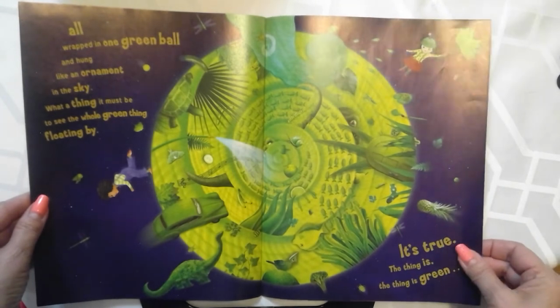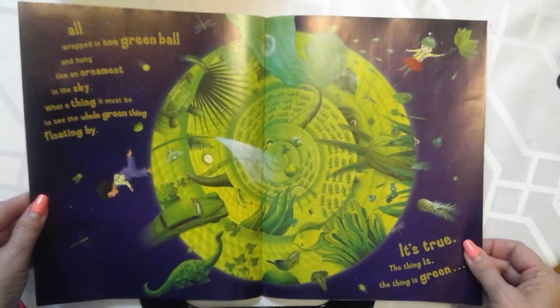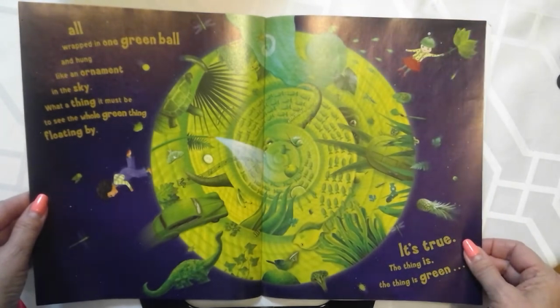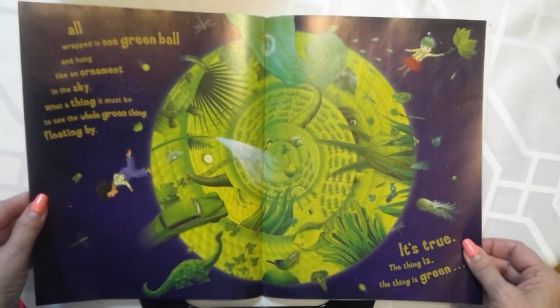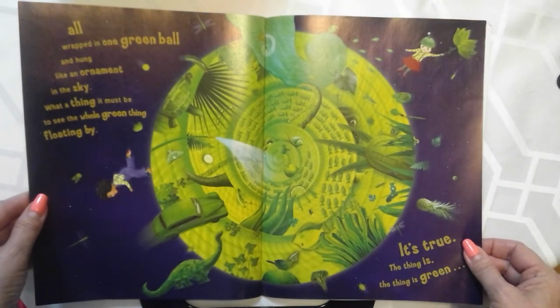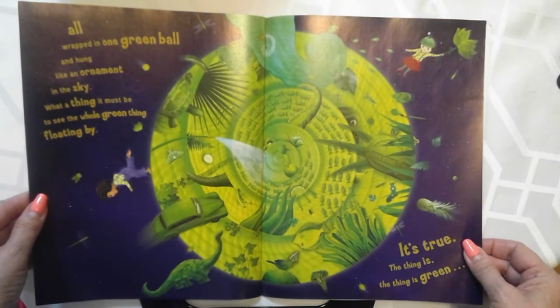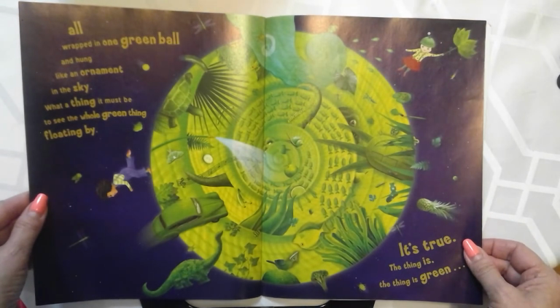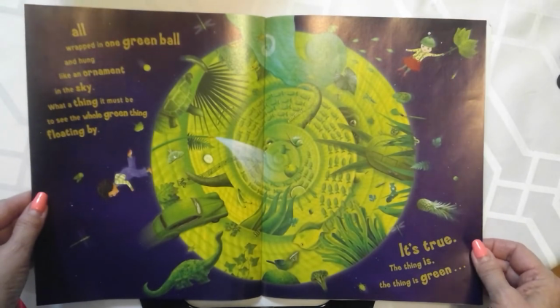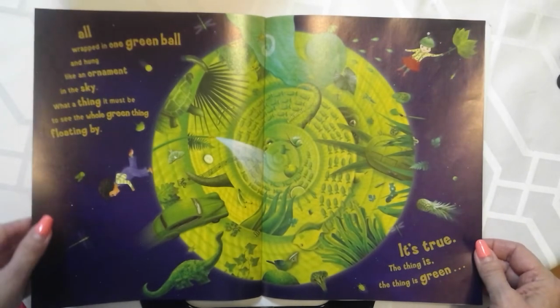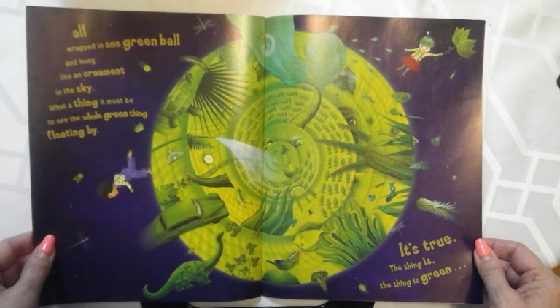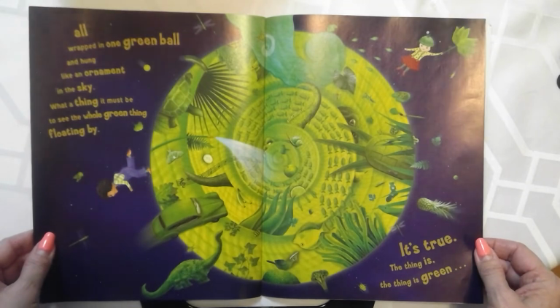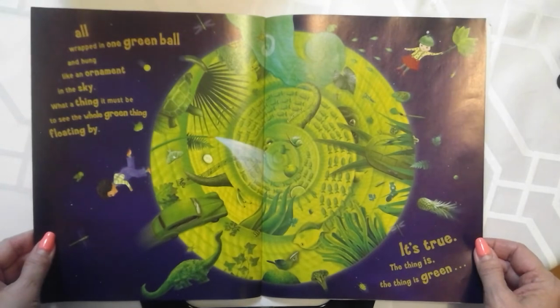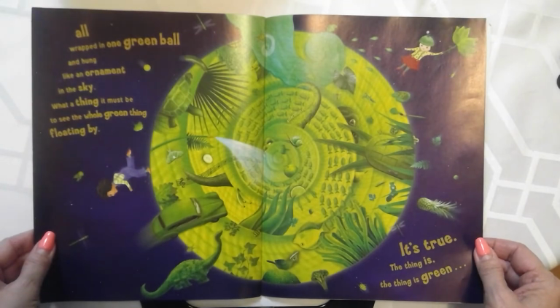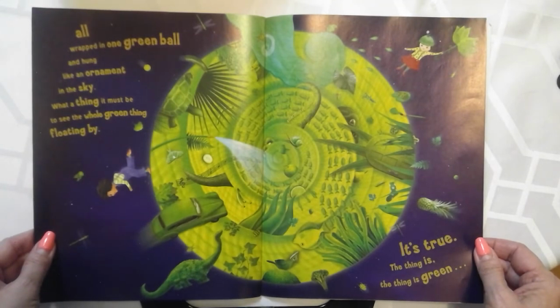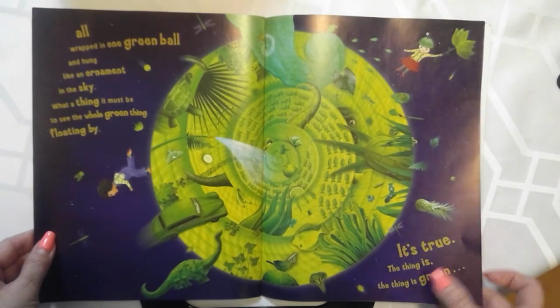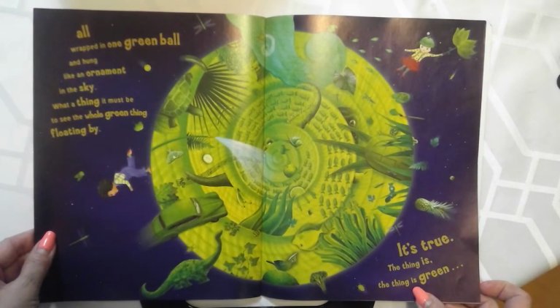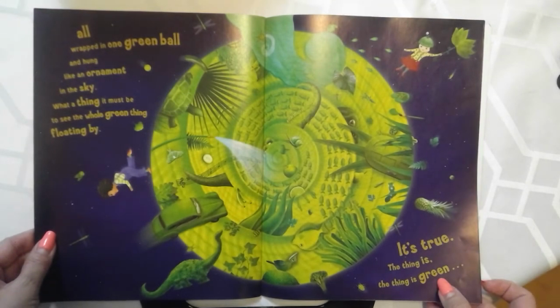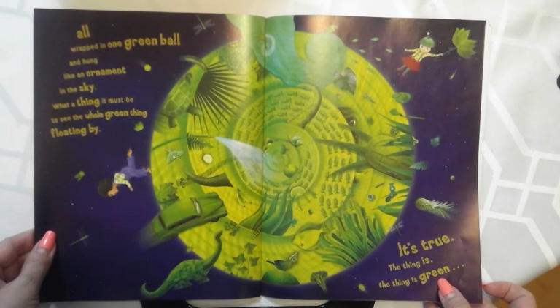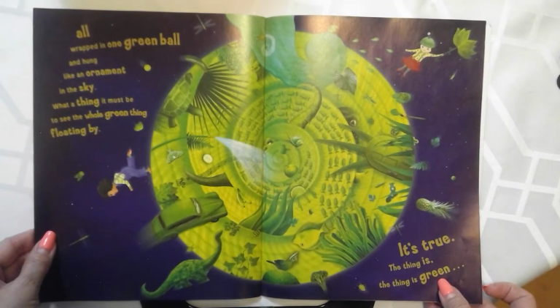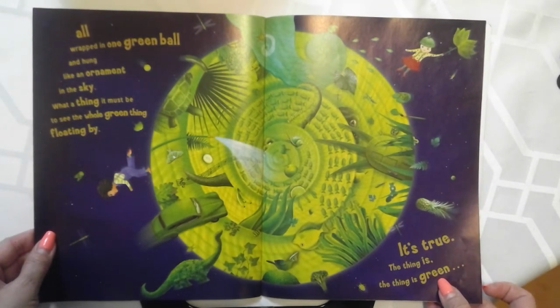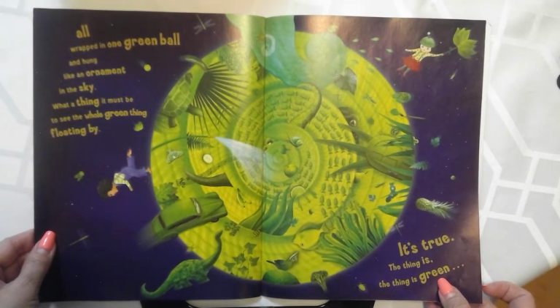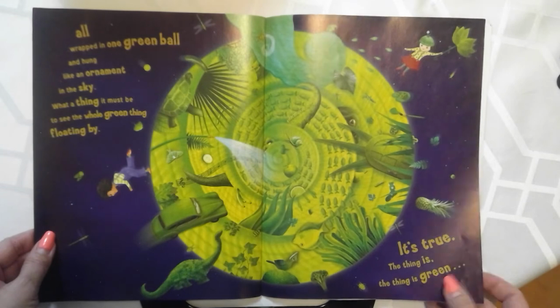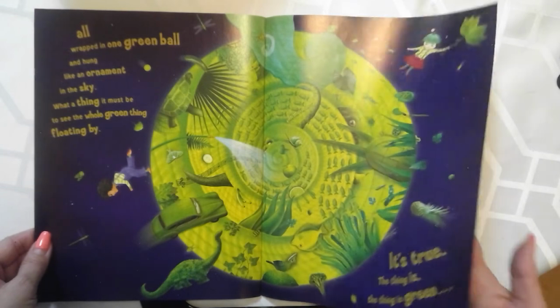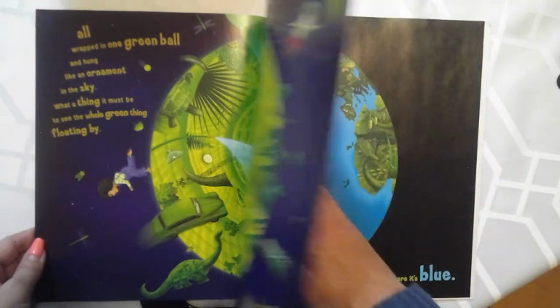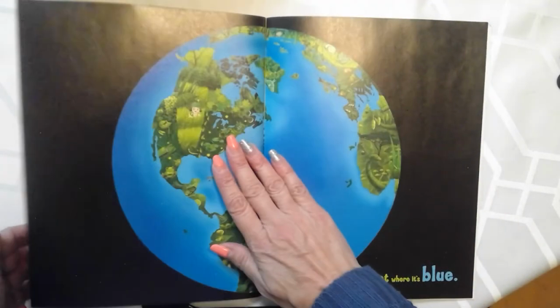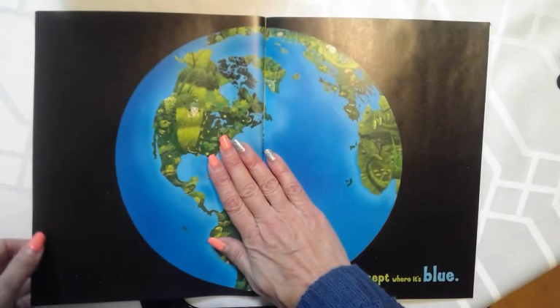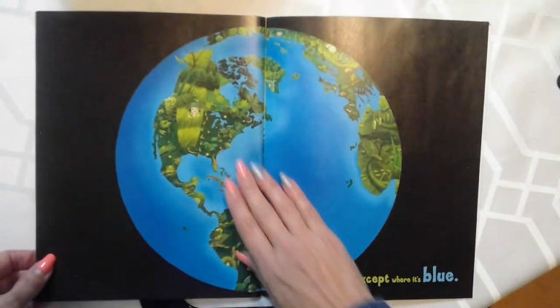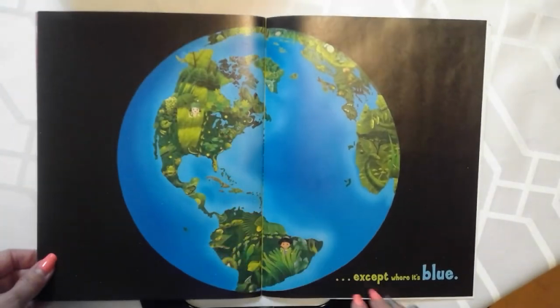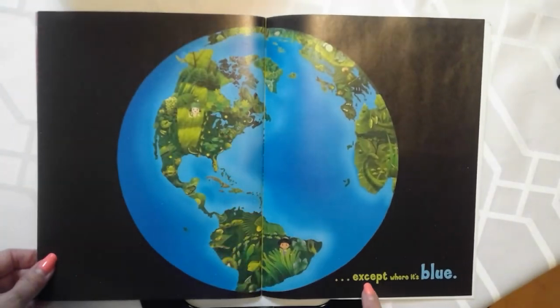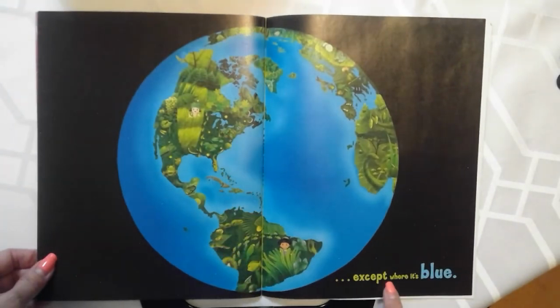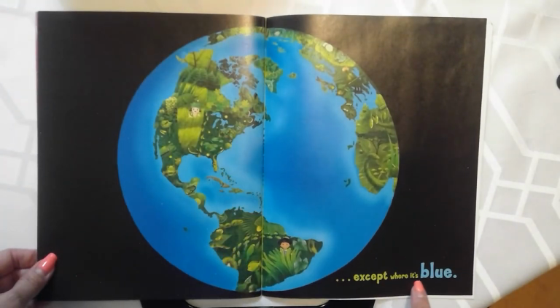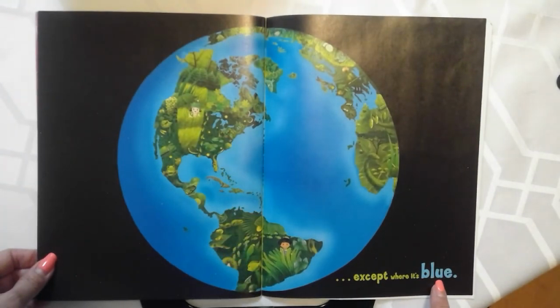All wrapped in one green ball and hung like an ornament in the sky. What a thing it must be to see the whole green thing floating by. It's true — the thing is green. Except where it's blue.